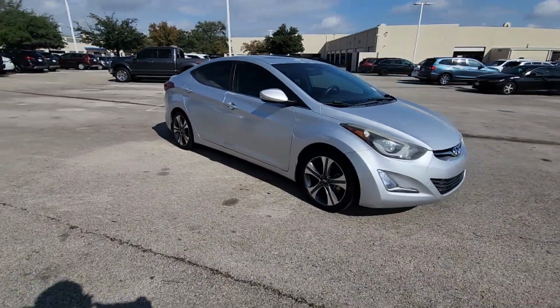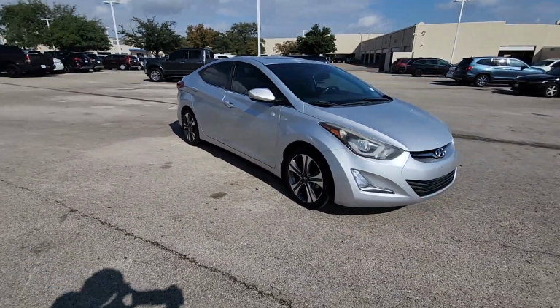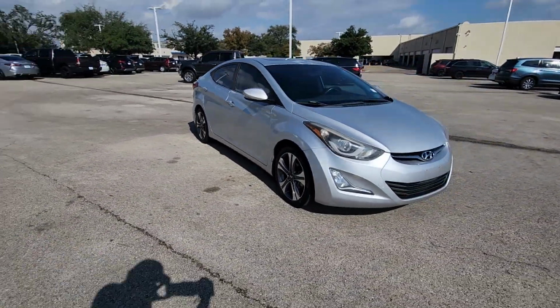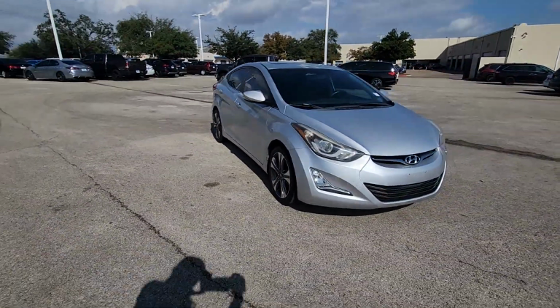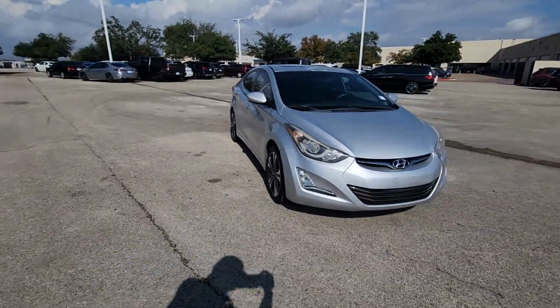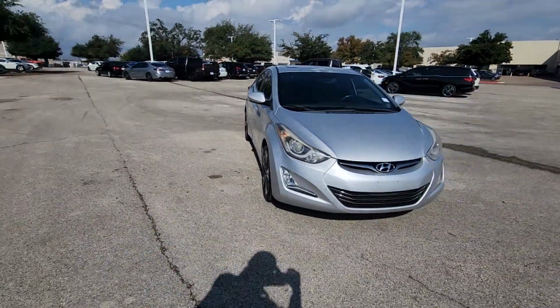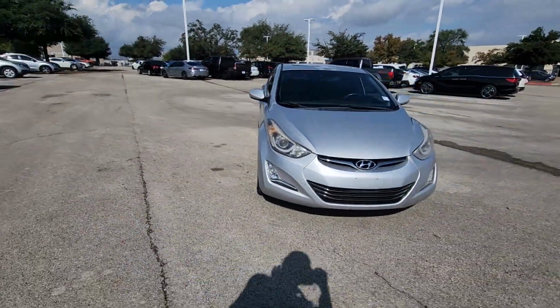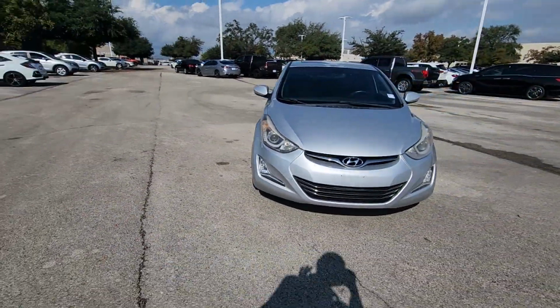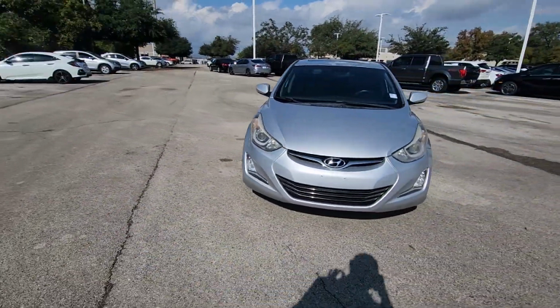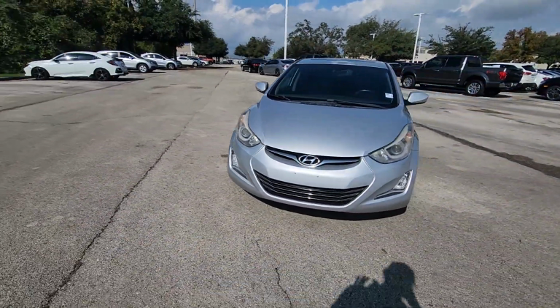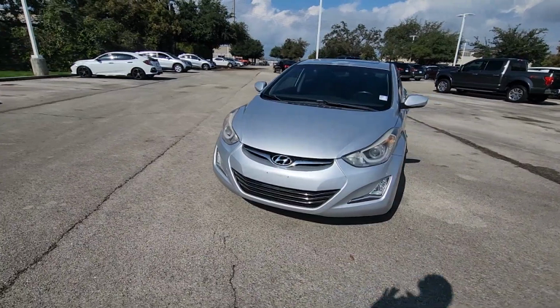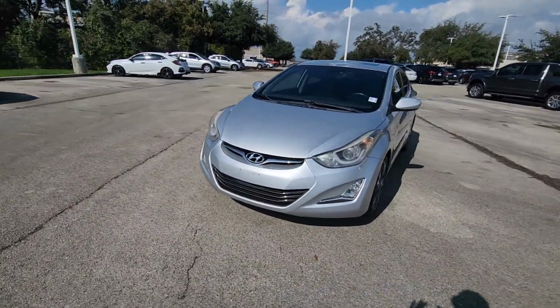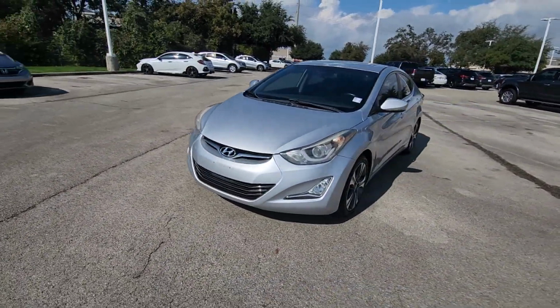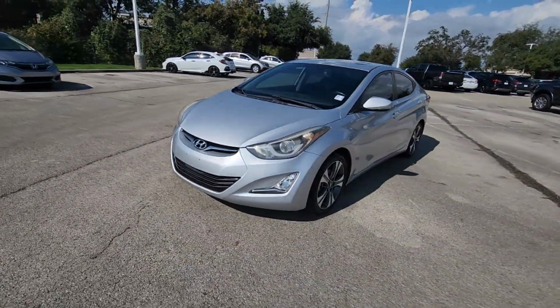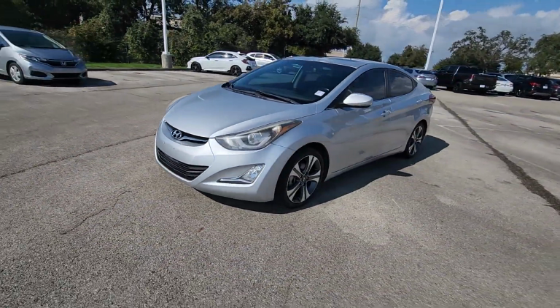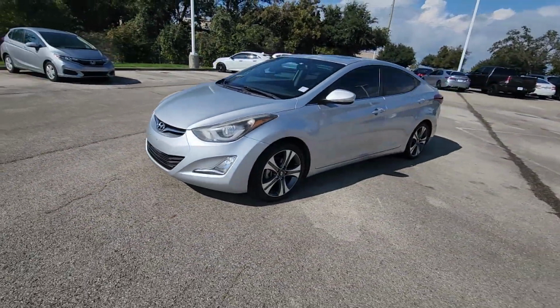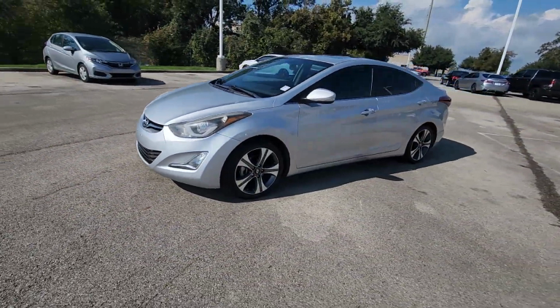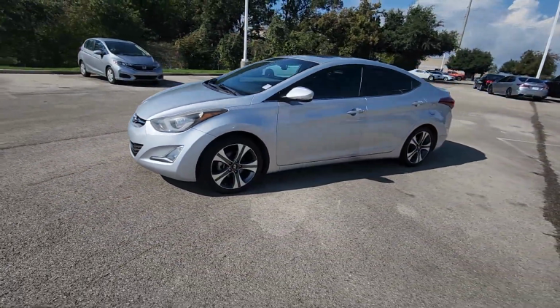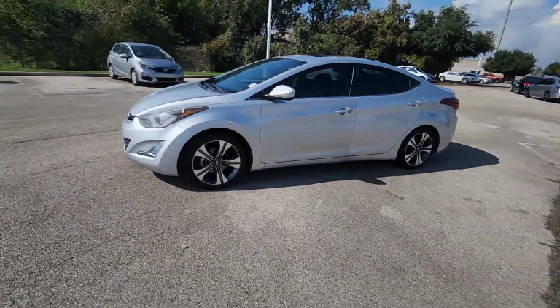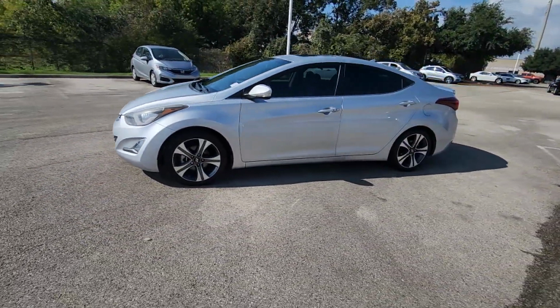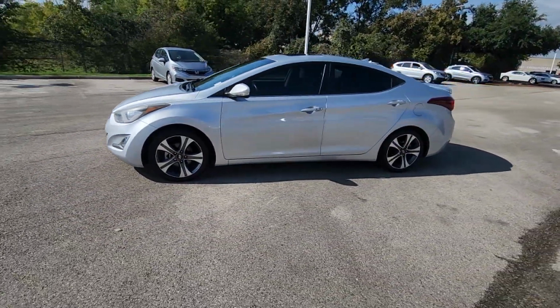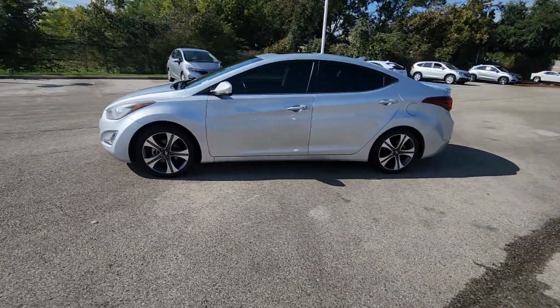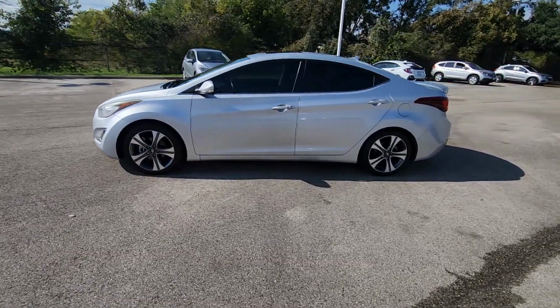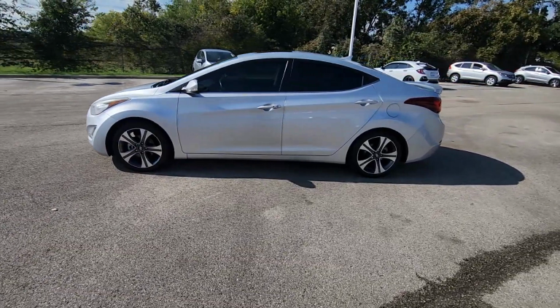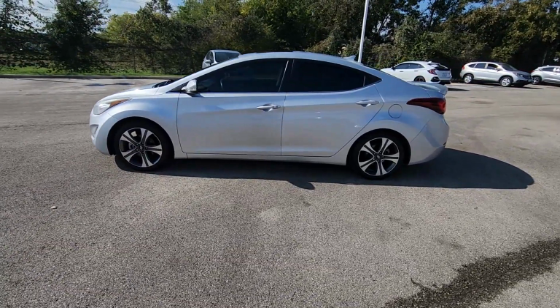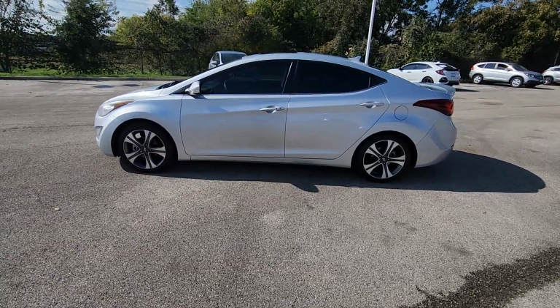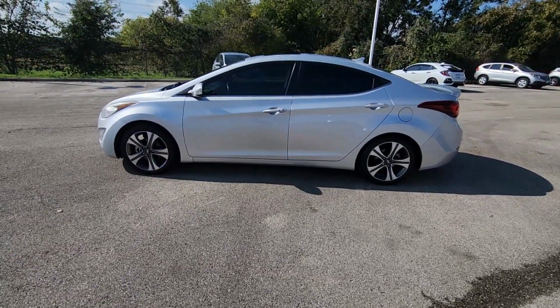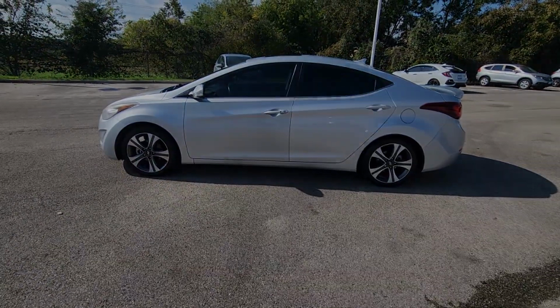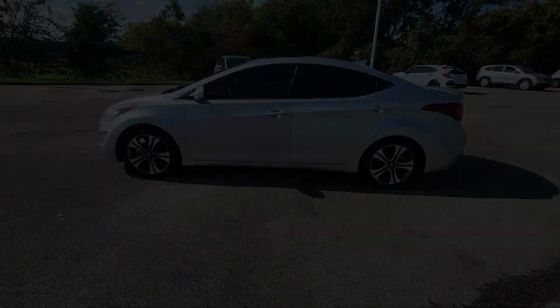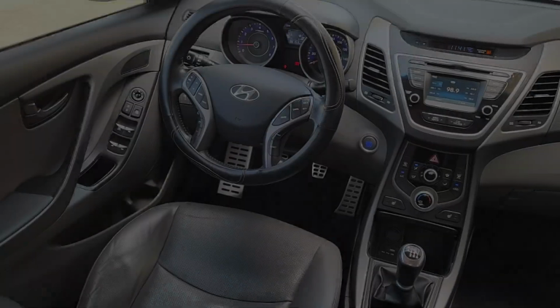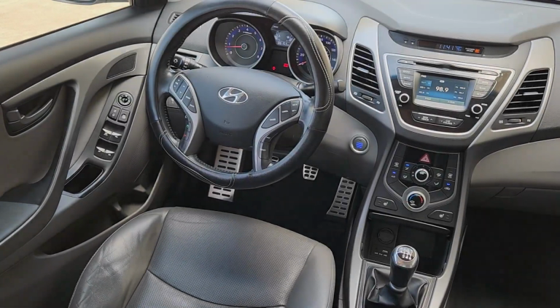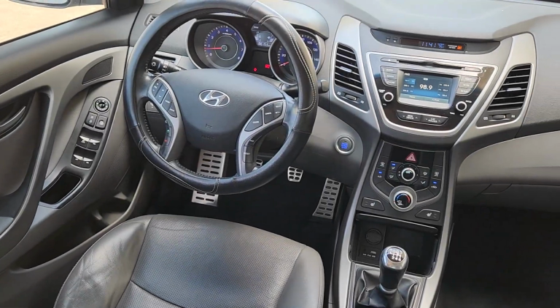fuel-efficient performance, and a suite of the latest safety features, this smart compact sedan brings new energy to every drive. Get the refinement you deserve when you drive away in this stylish Elantra. Our team will give you an outstanding test drive experience. Stop in today.